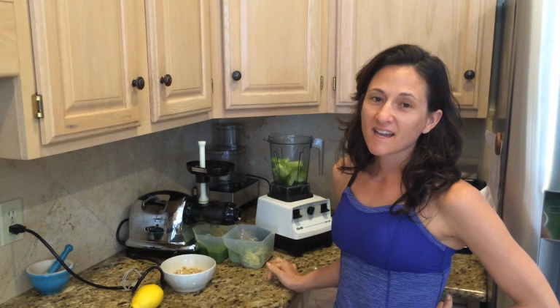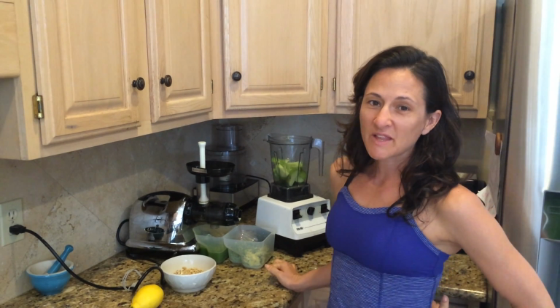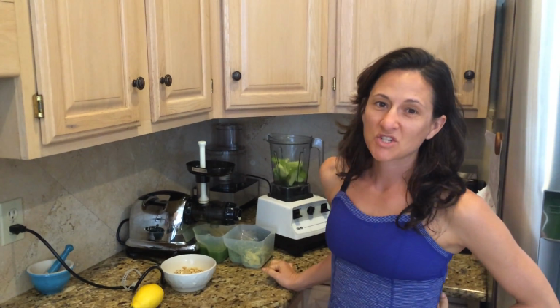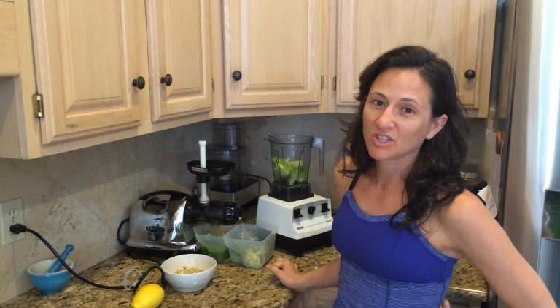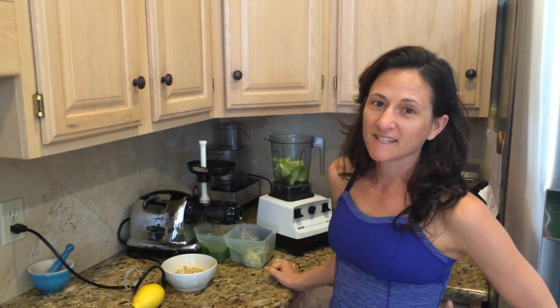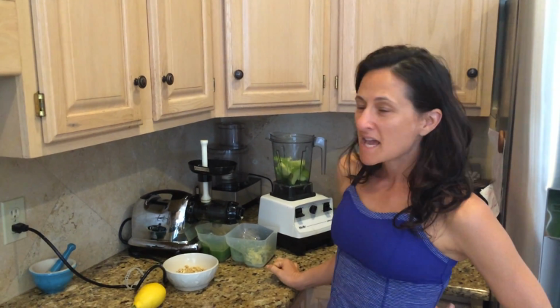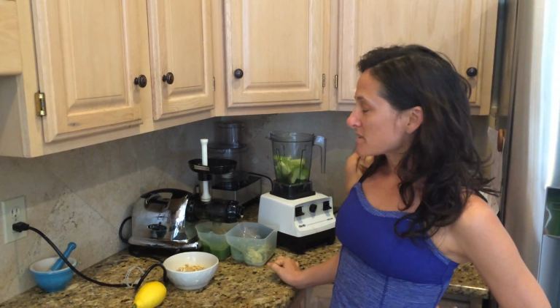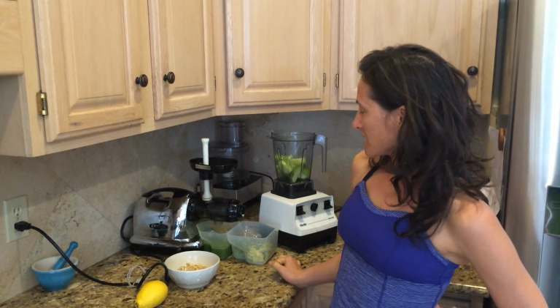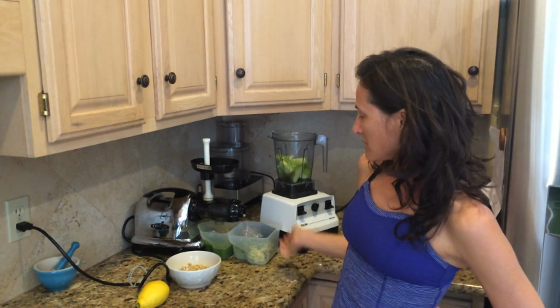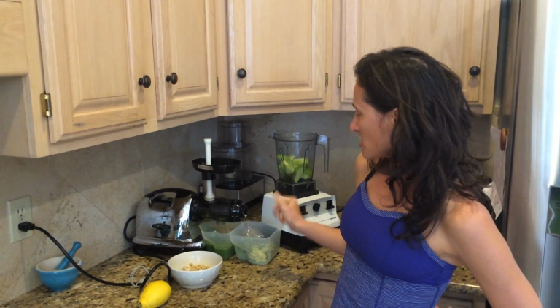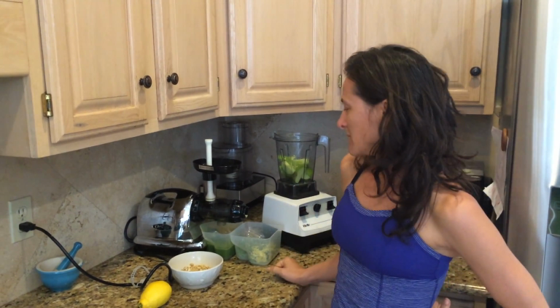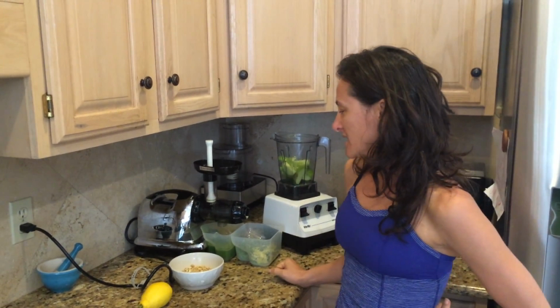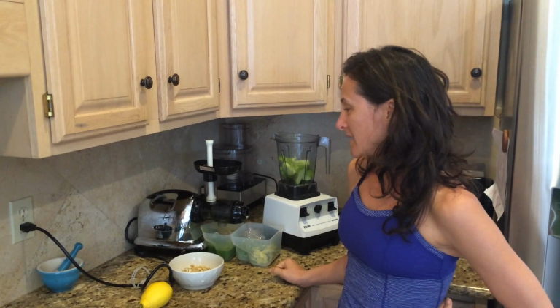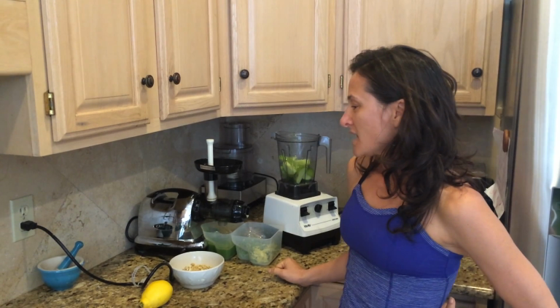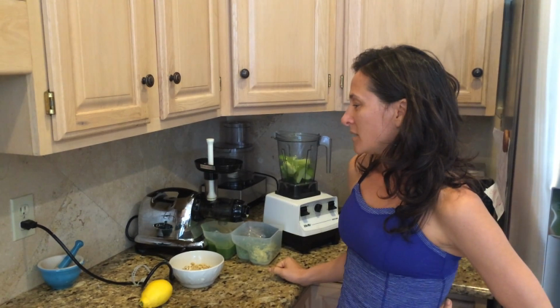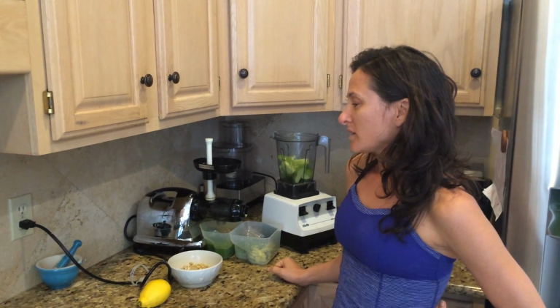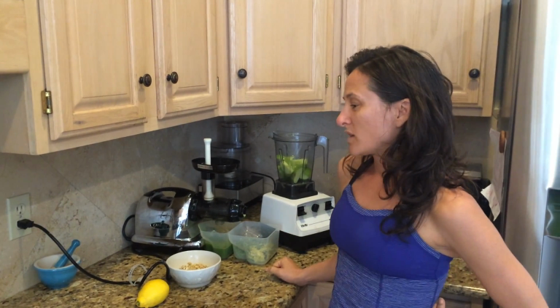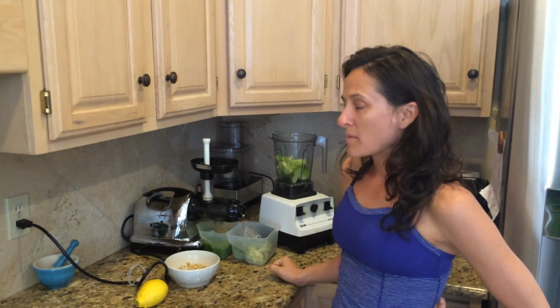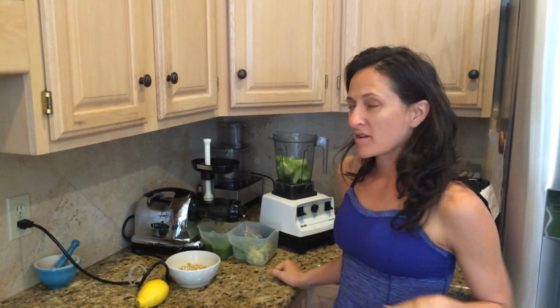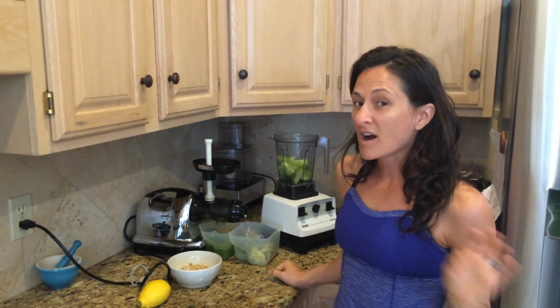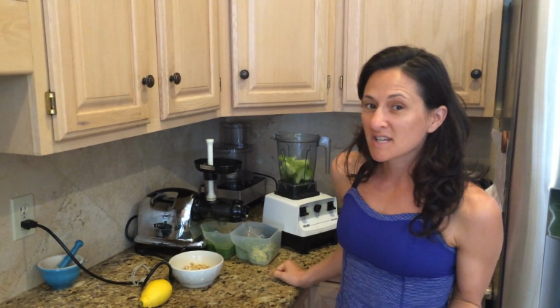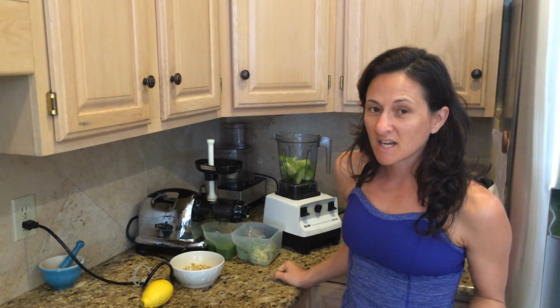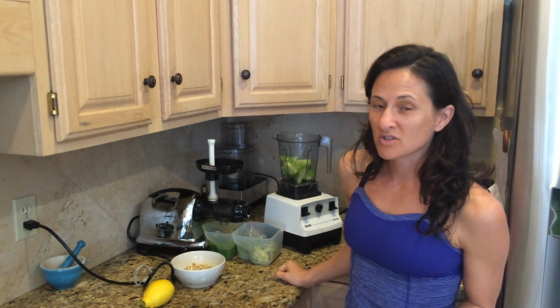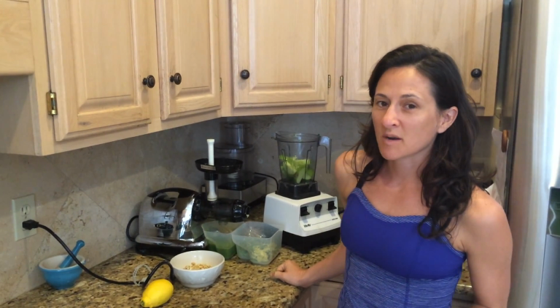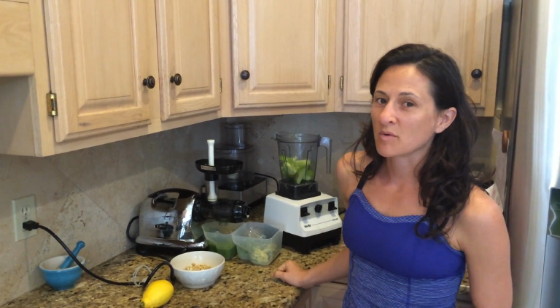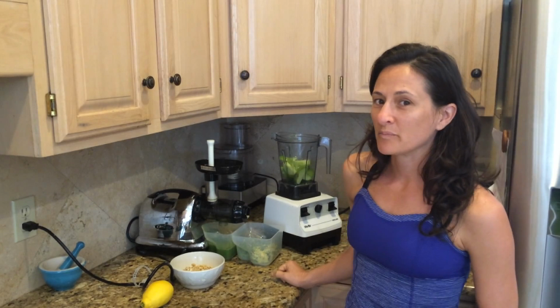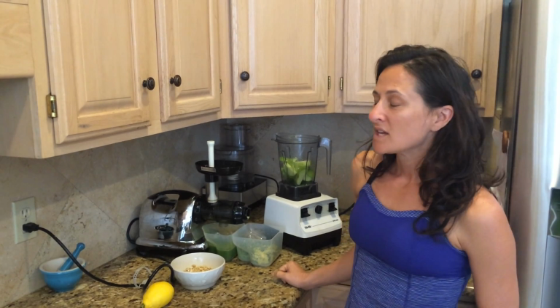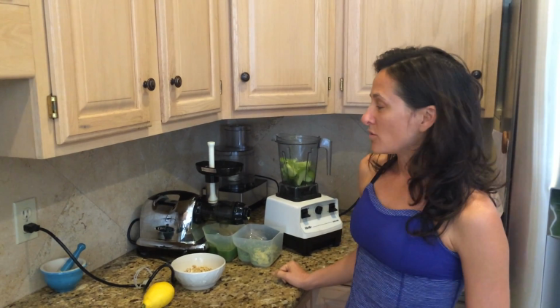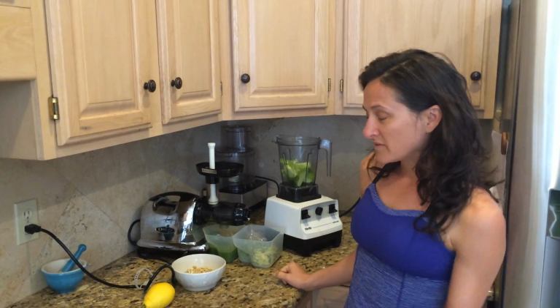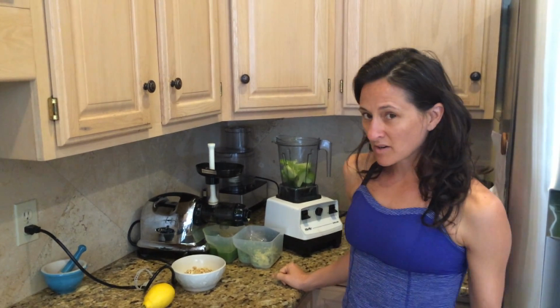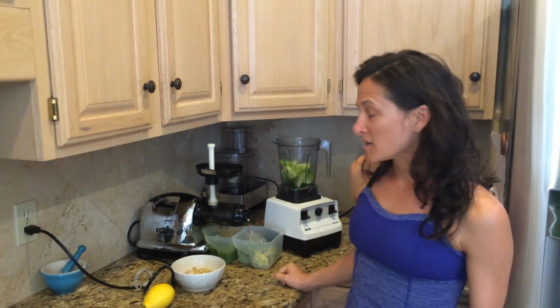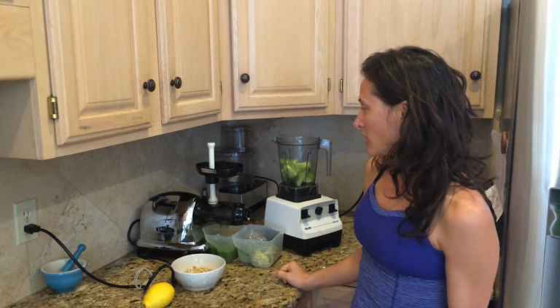Hey guys, it's Healthy Beach Girl and I was in my kitchen experimenting today, consciously creating a juice, so I thought I would share it with you. We've talked about juicing before.